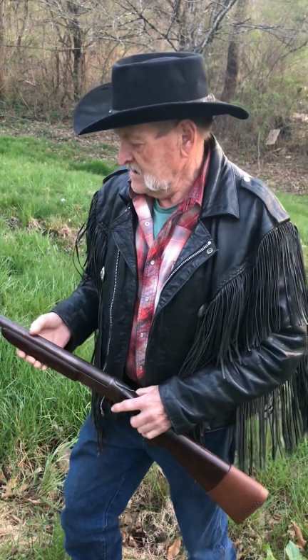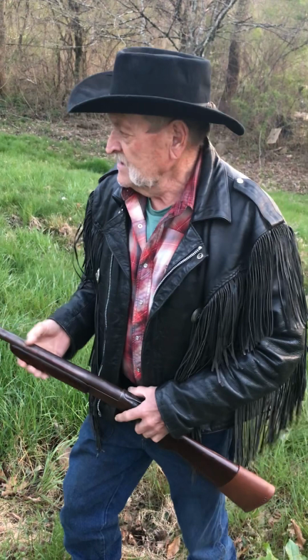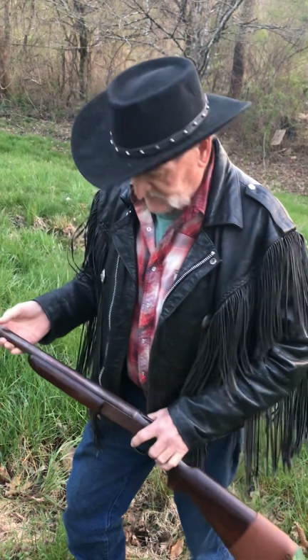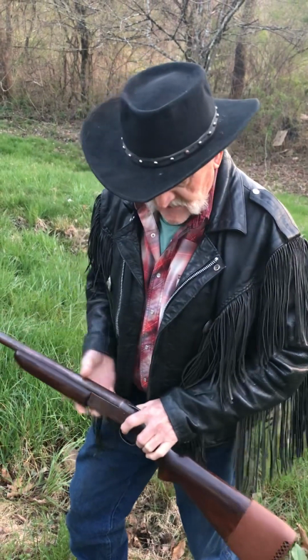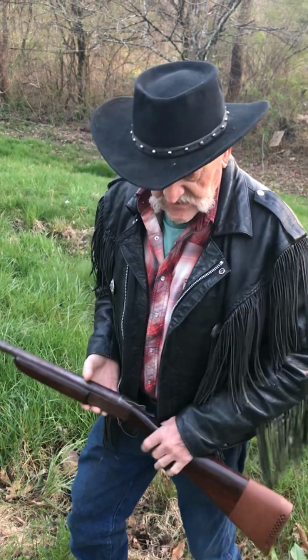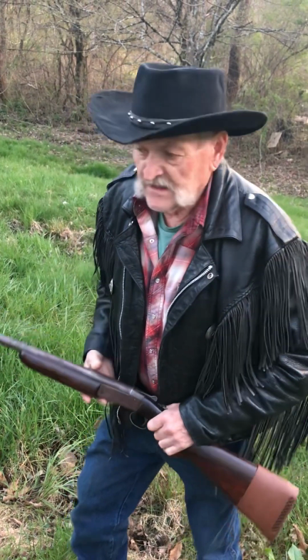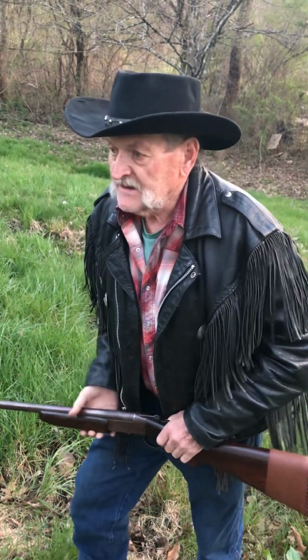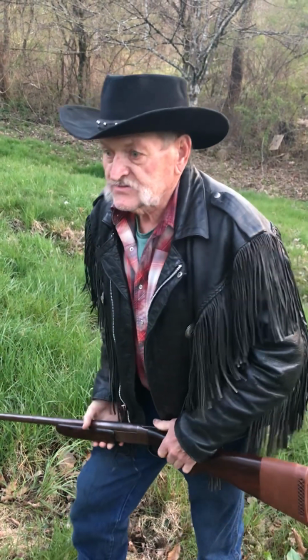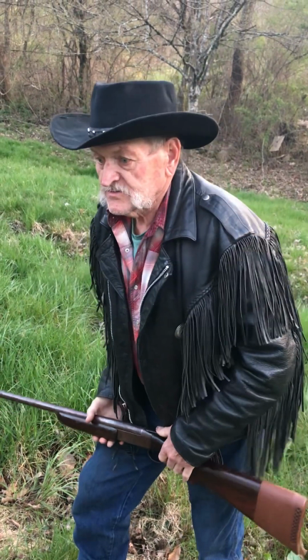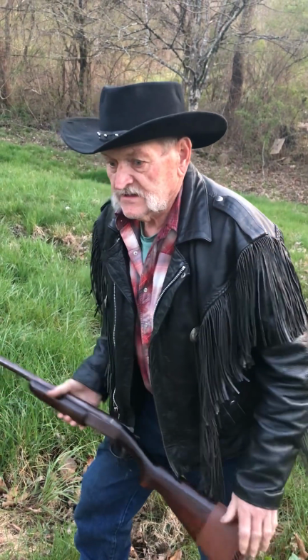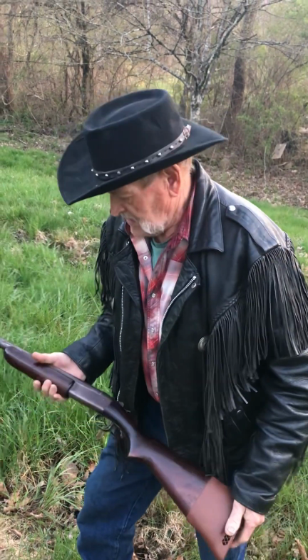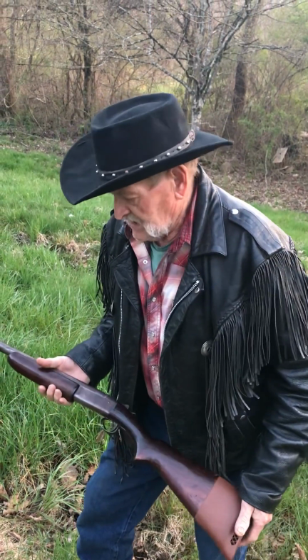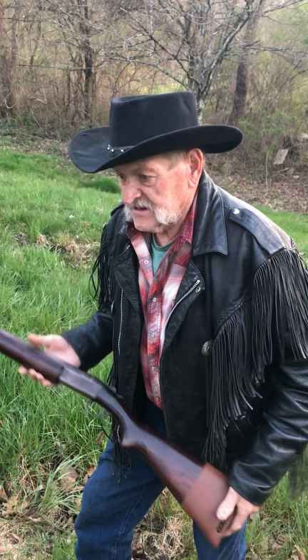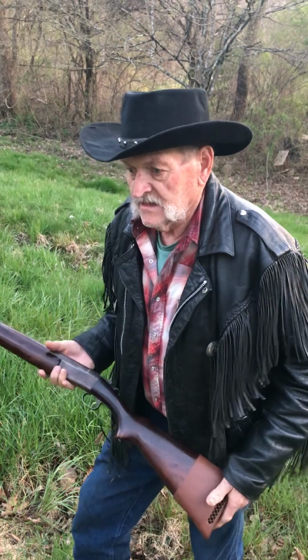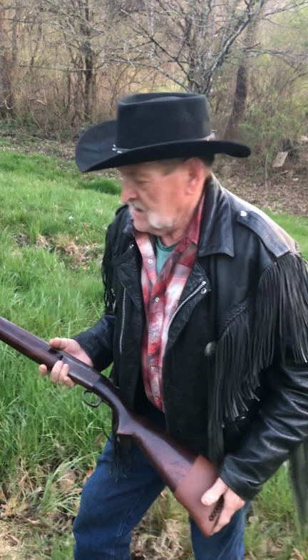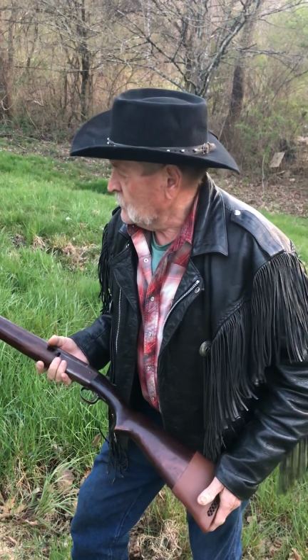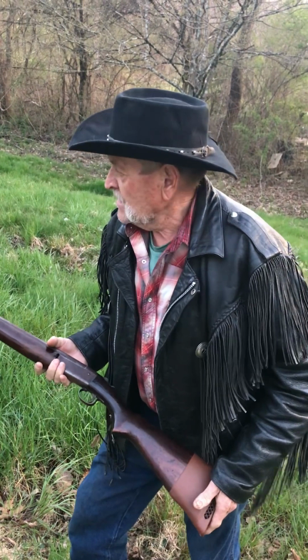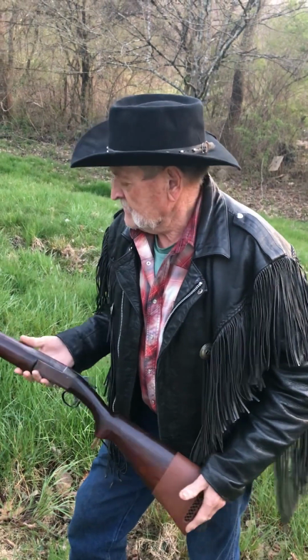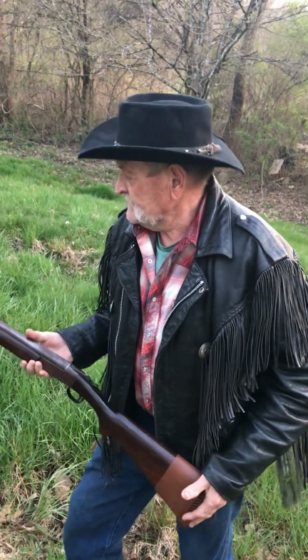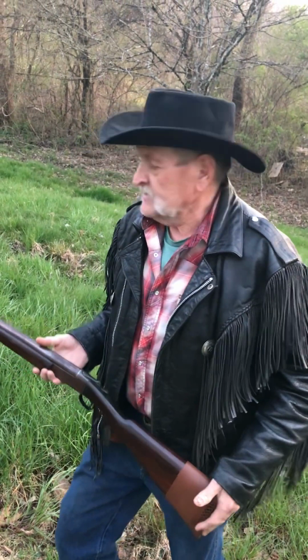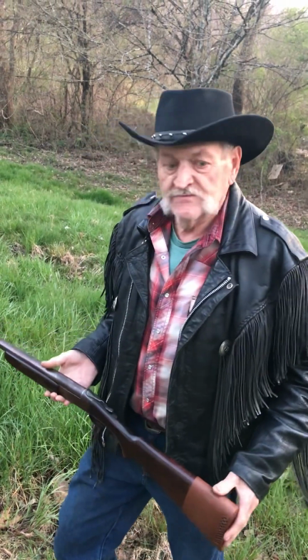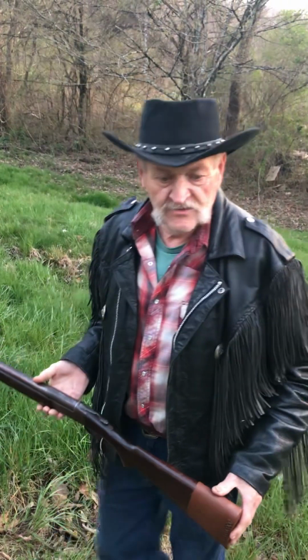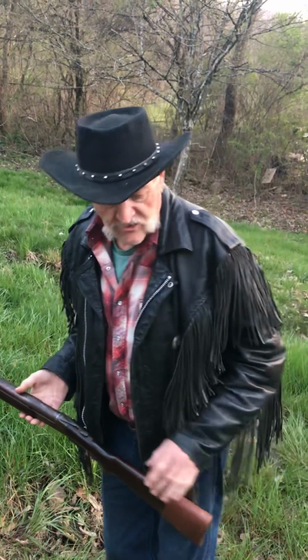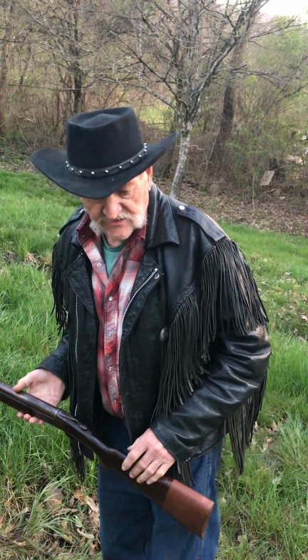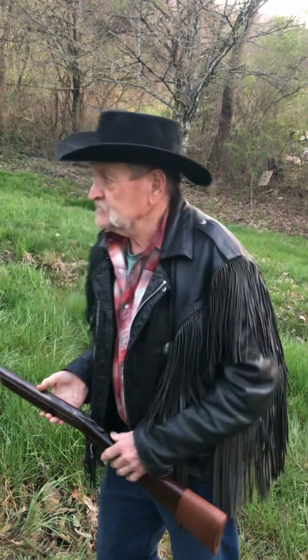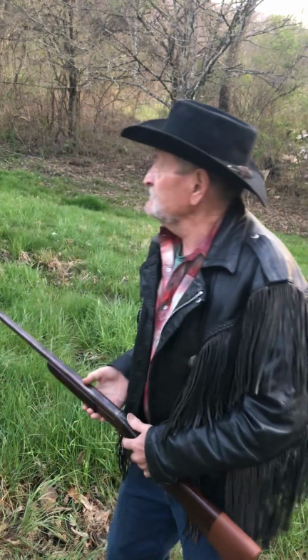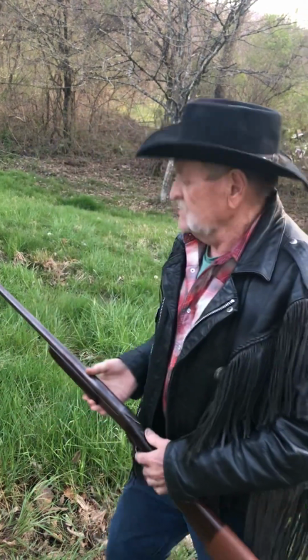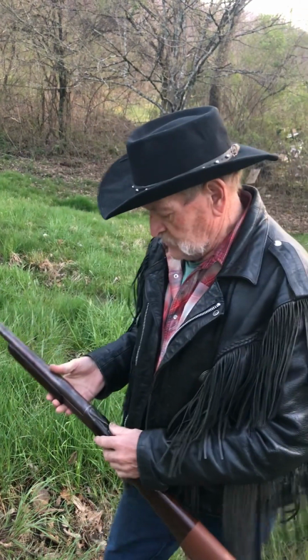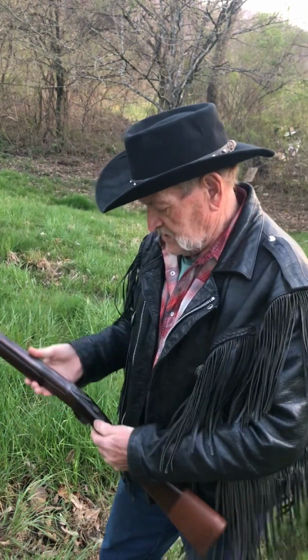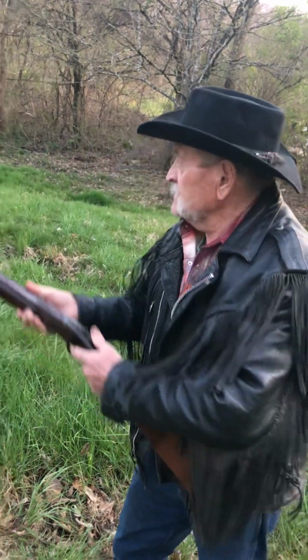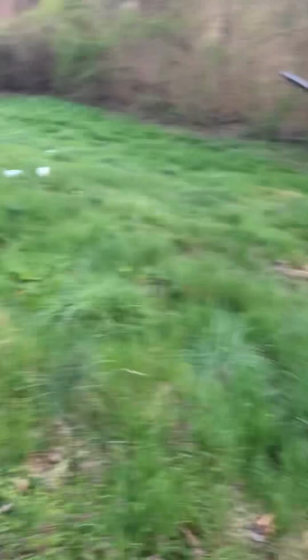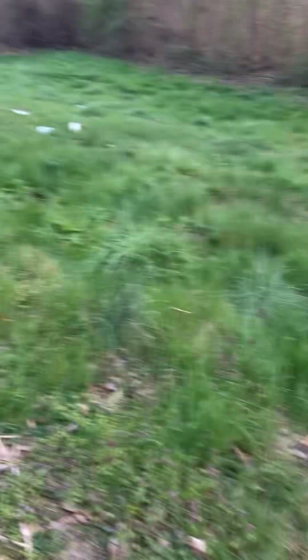This is the first gun I ever owned. I would kill squirrels with it and sell them for a quarter, a dollar, a dollar and a half, and go buy me some shells. Back then you could buy two or three shells at a time. Let's shoot it and see what it'll do to that jug there.